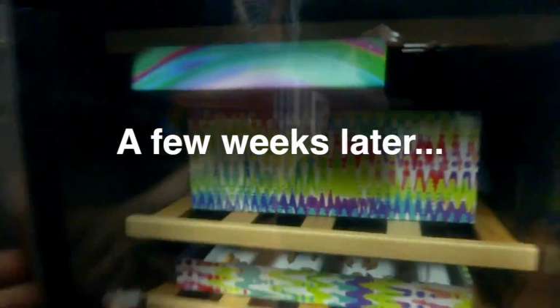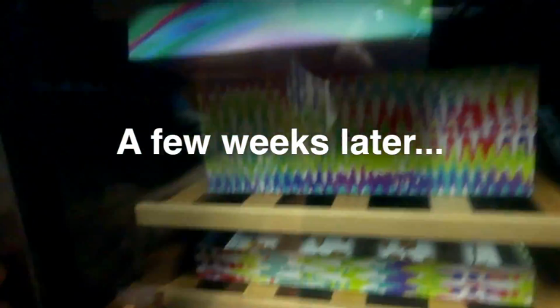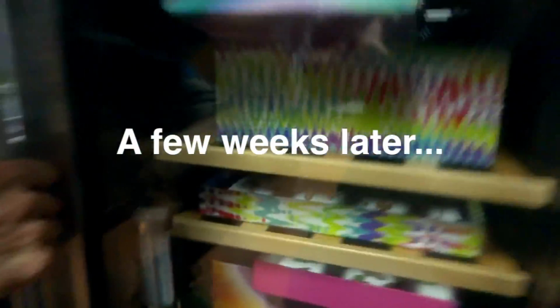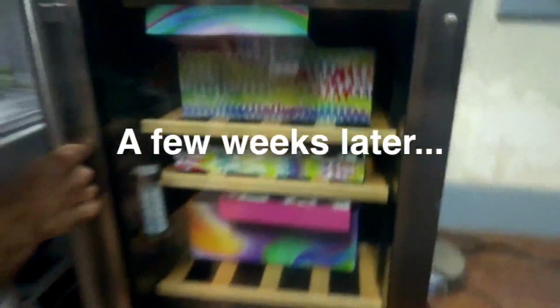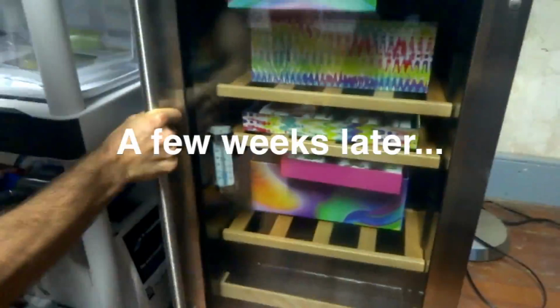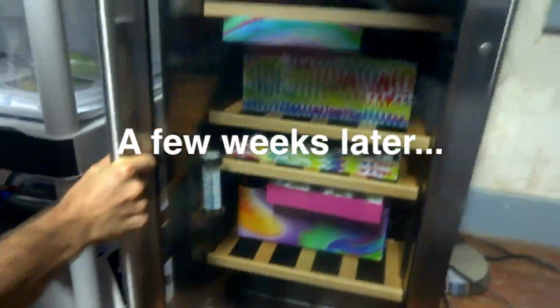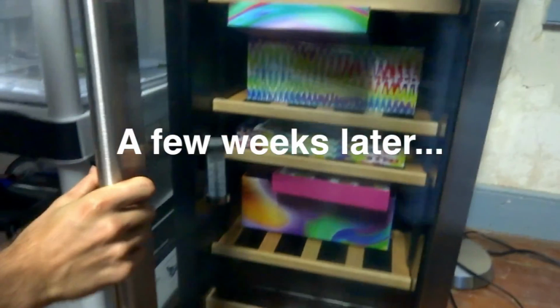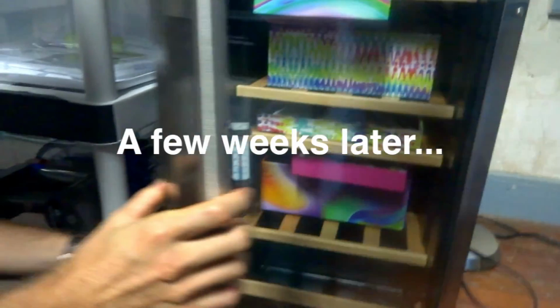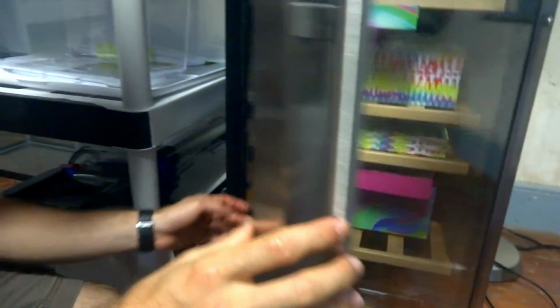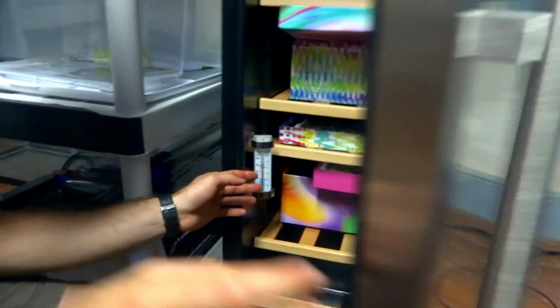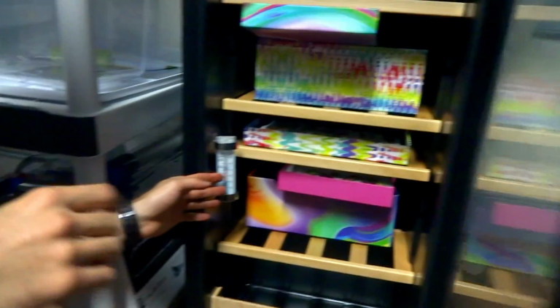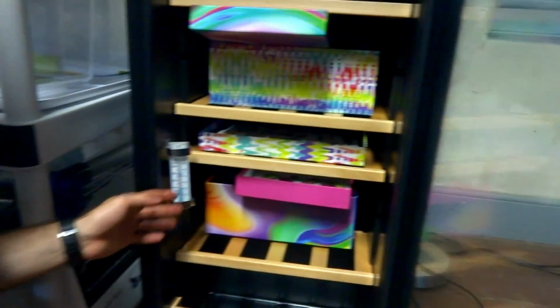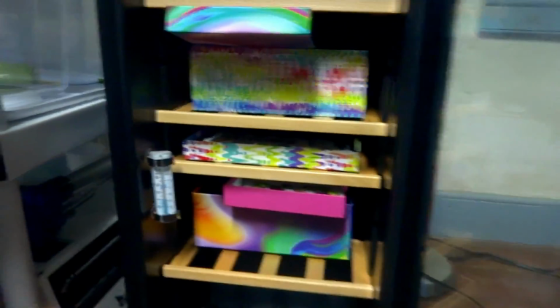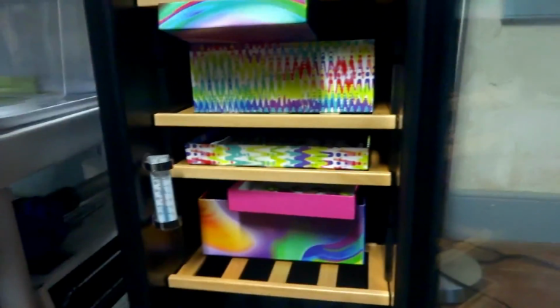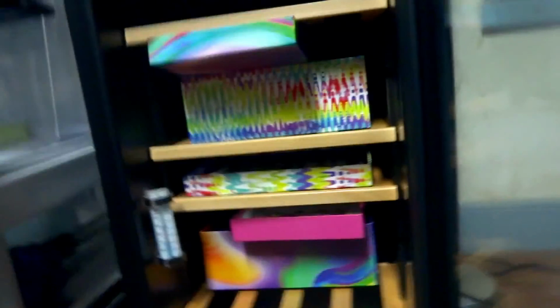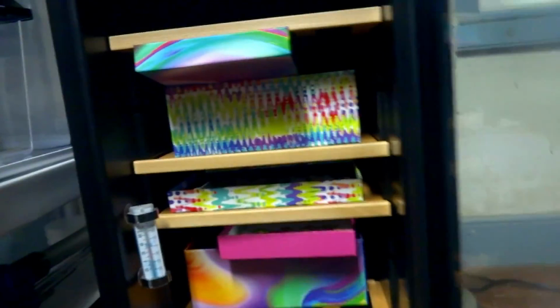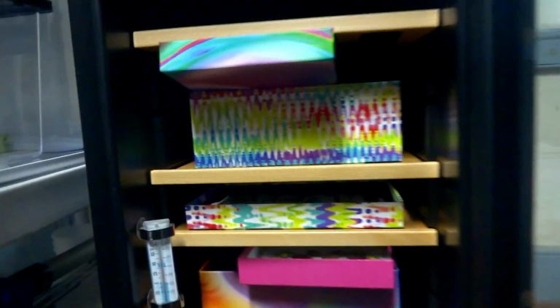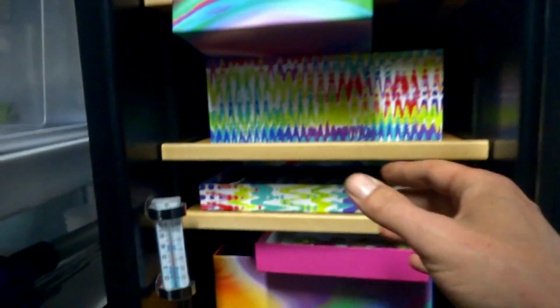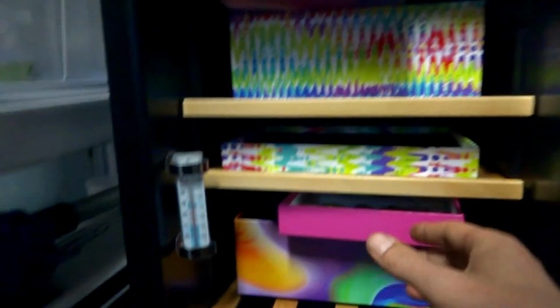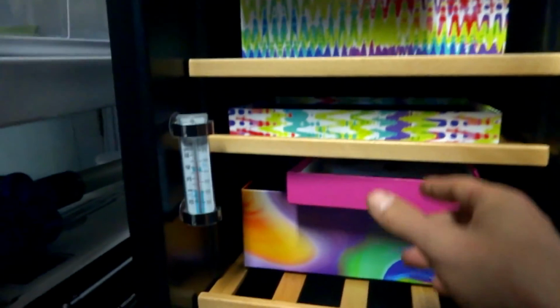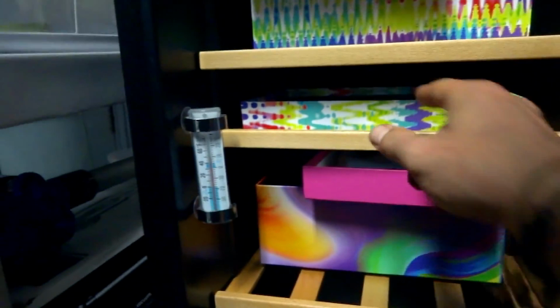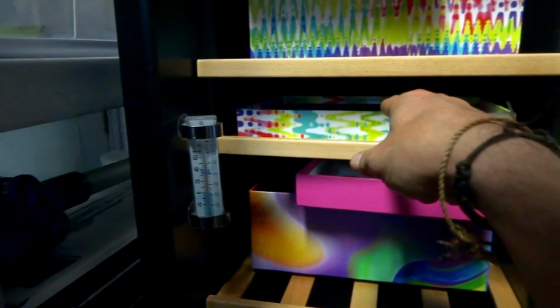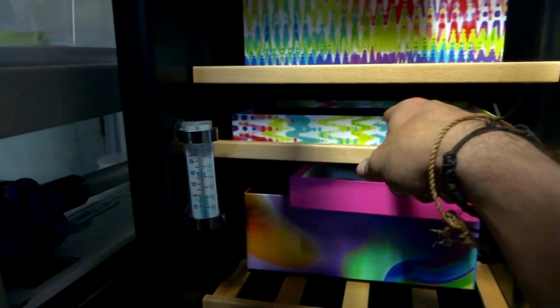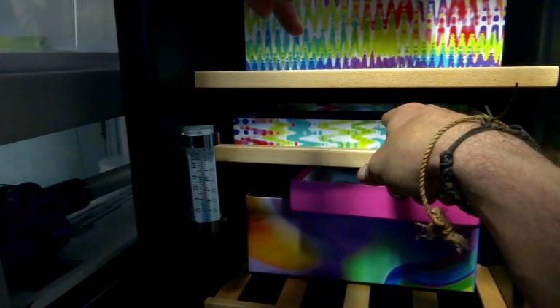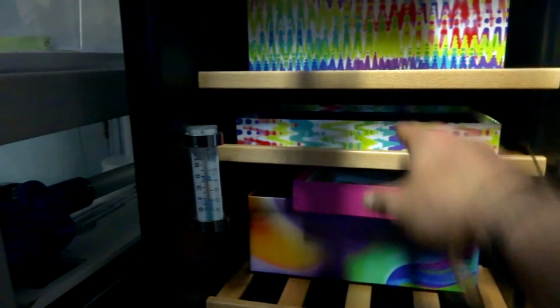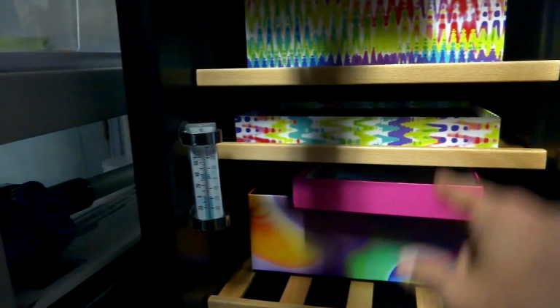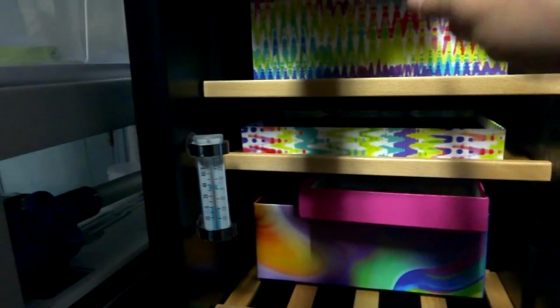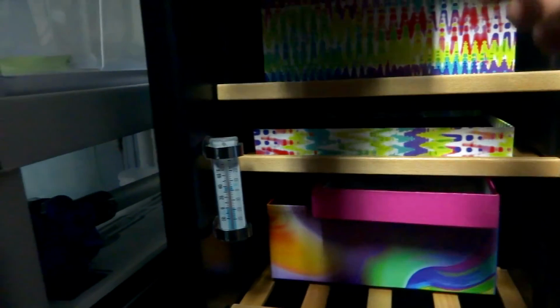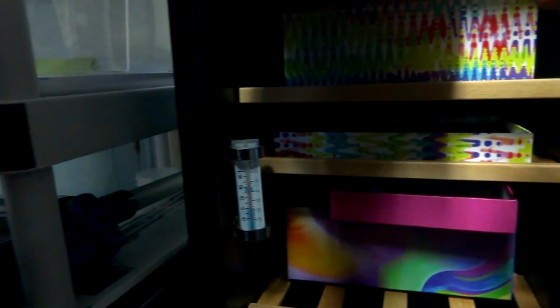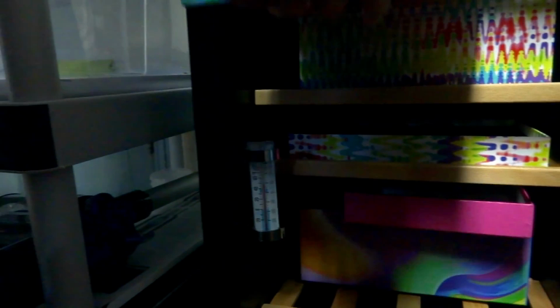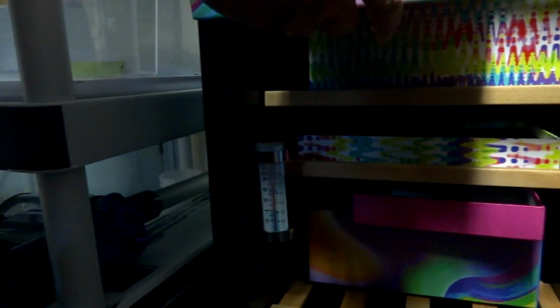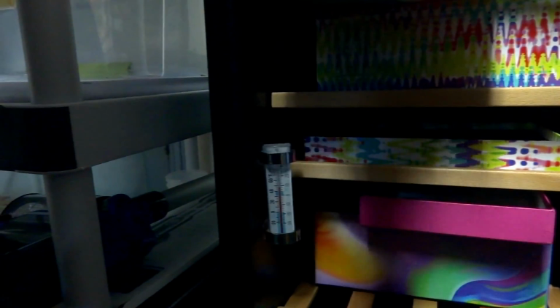We have a wine cooler for our chrysalids. This is my kind of place — I want my house like this. So that's more spicebush over there.